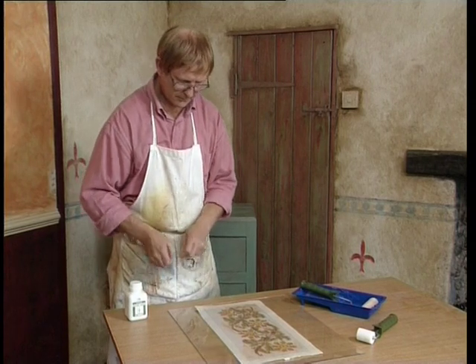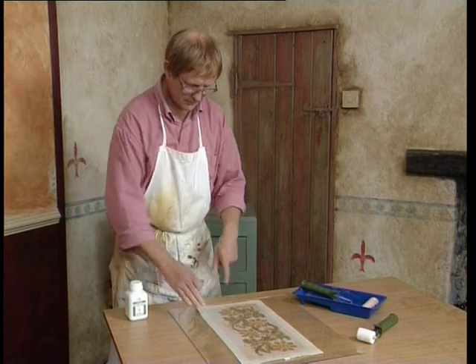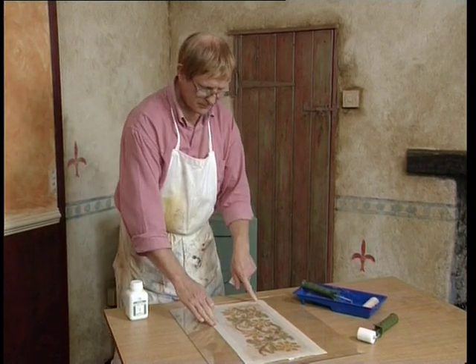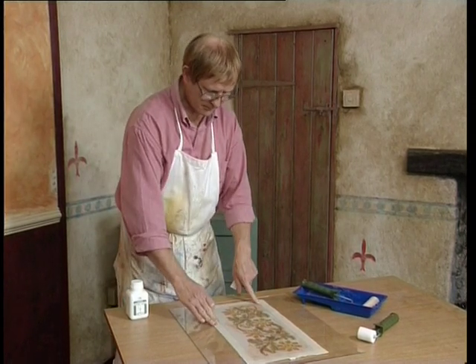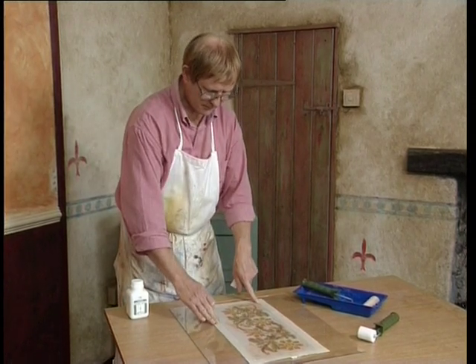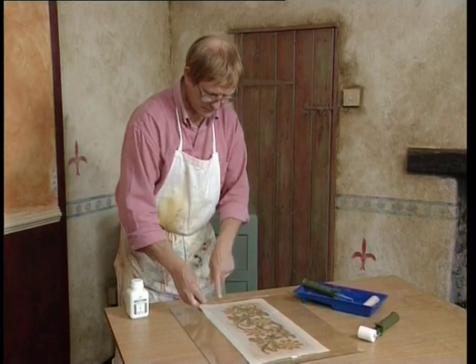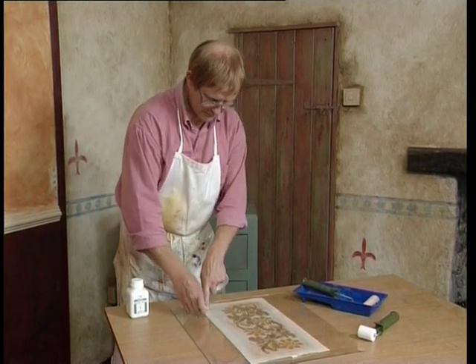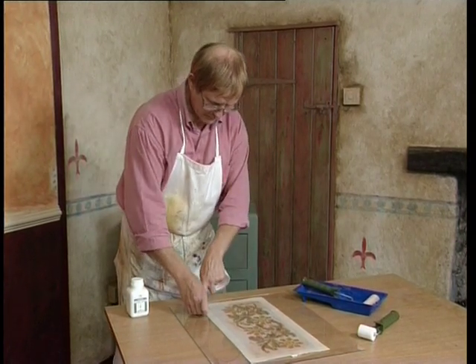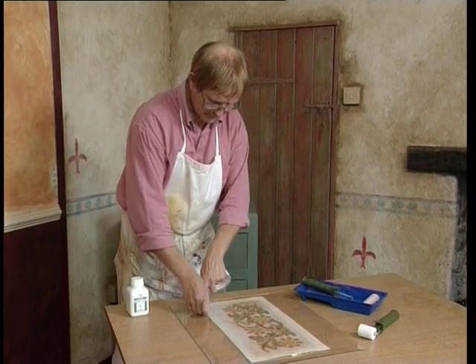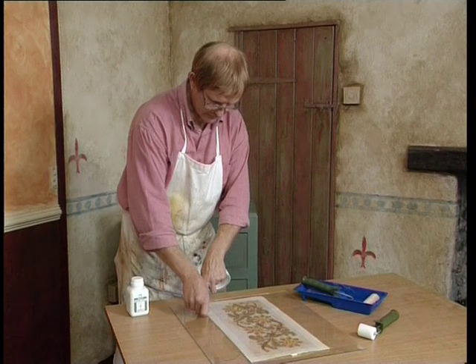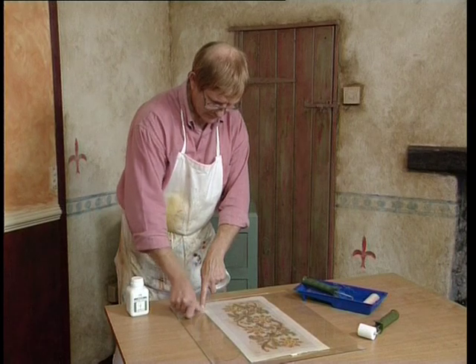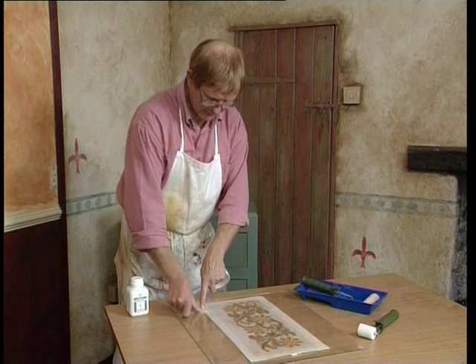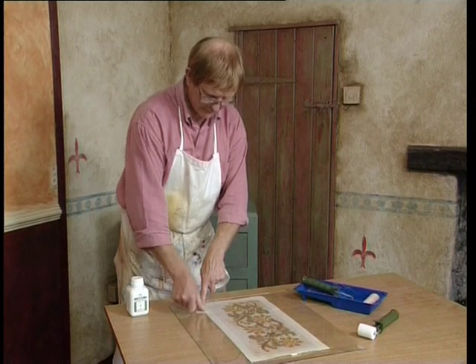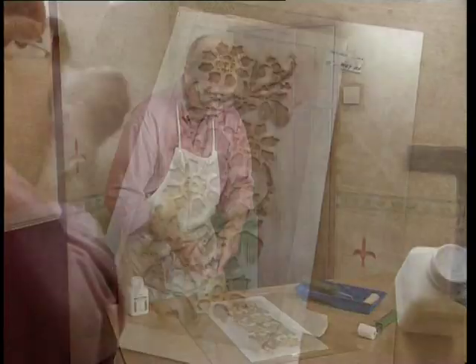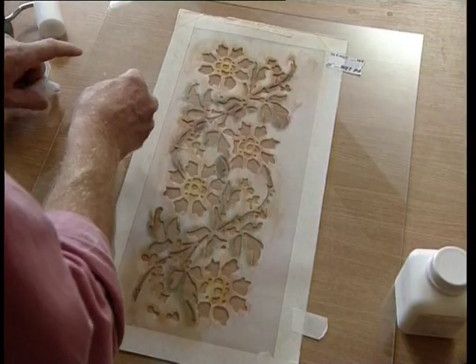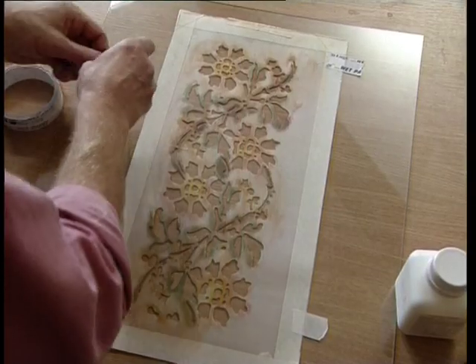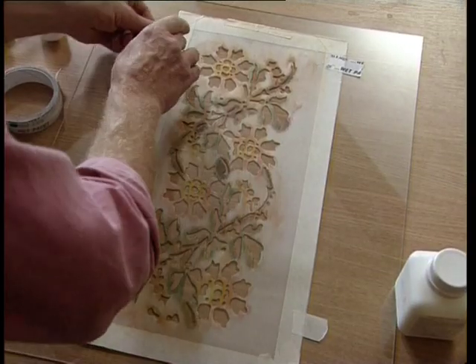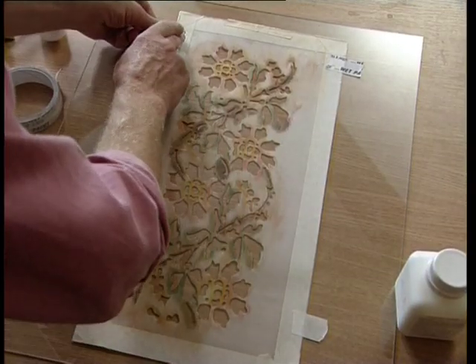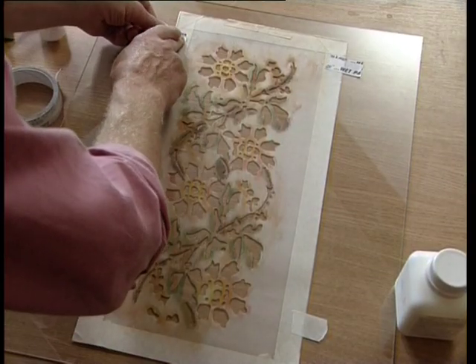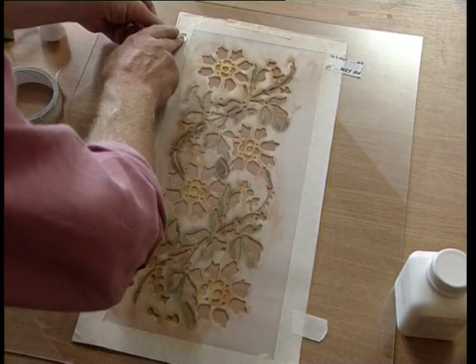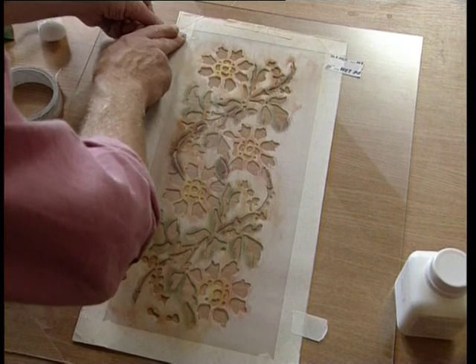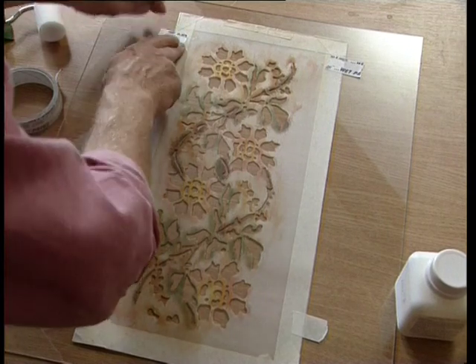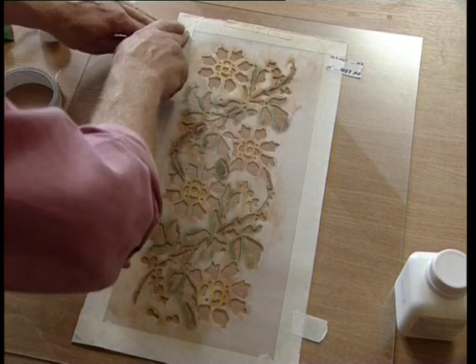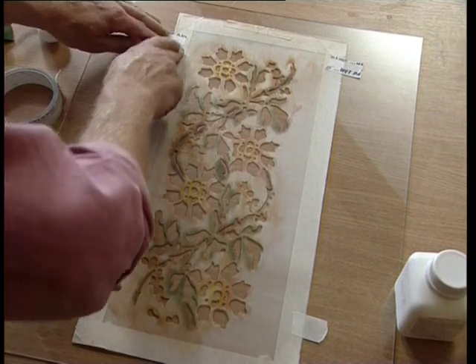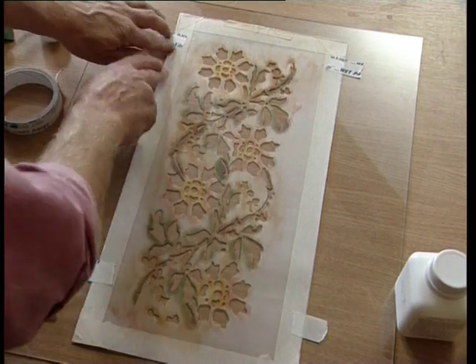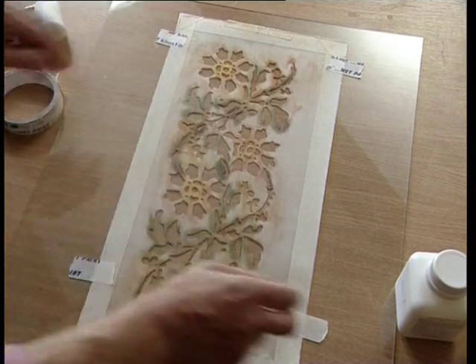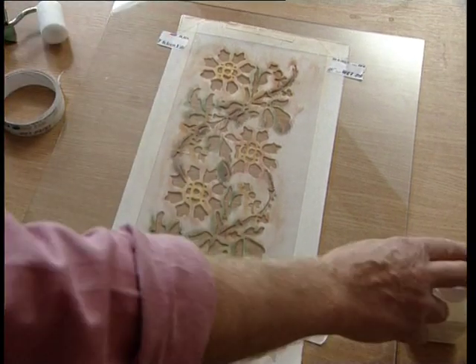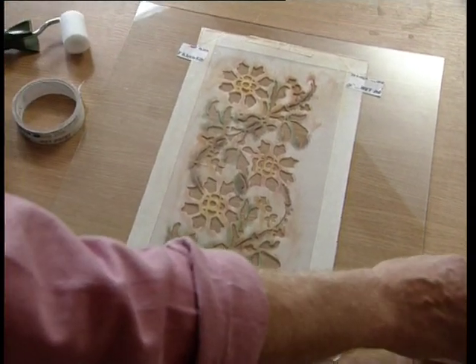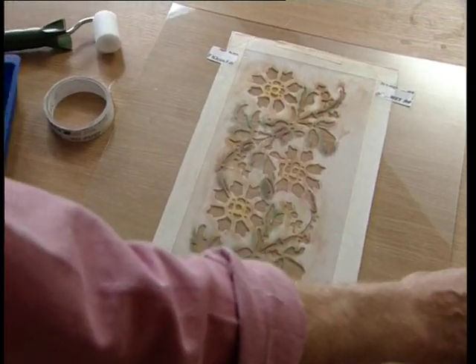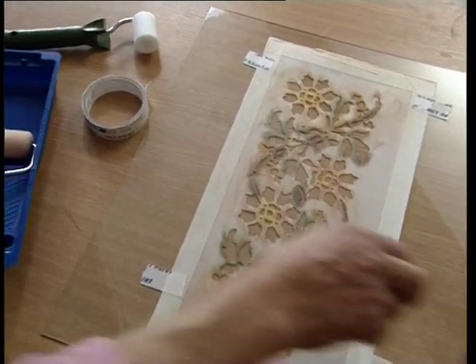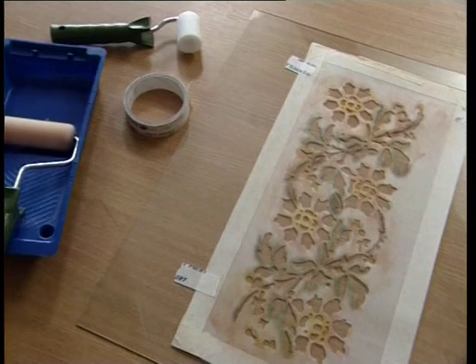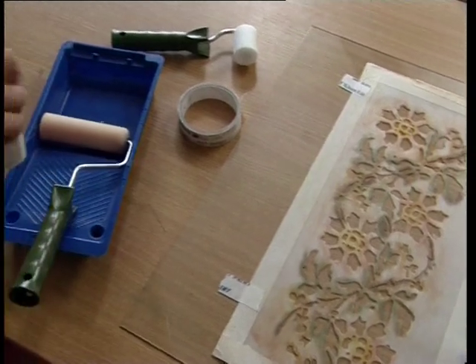The frosting varnish can be applied through a stencil. Make sure that the stencil is securely fixed to the glass so that it does not move. Frosting varnish can be used on vertical or horizontal surfaces.